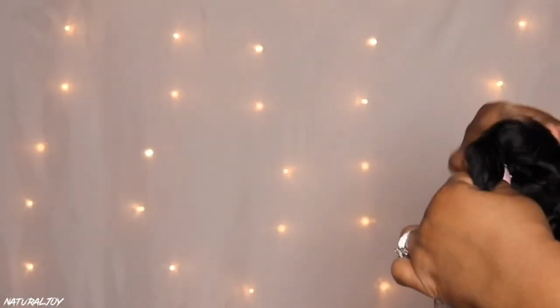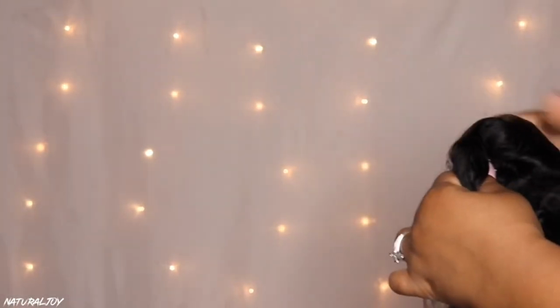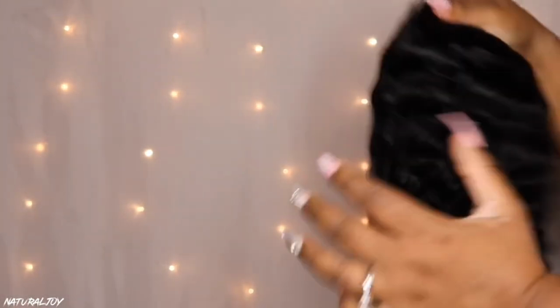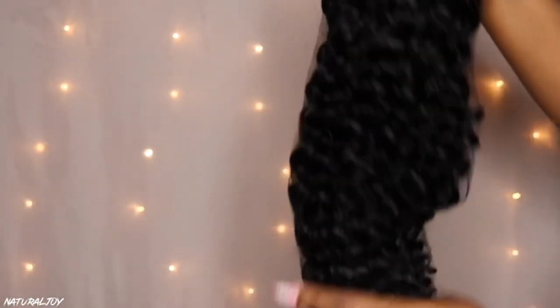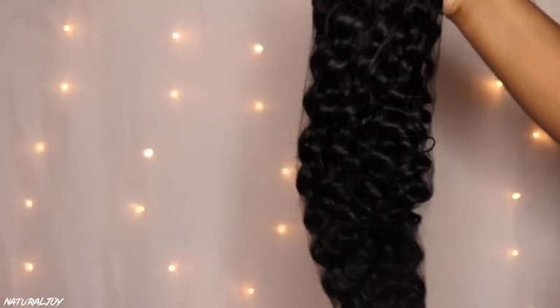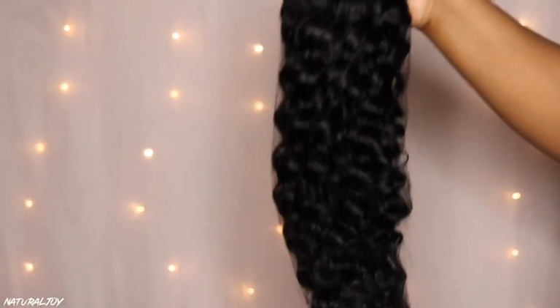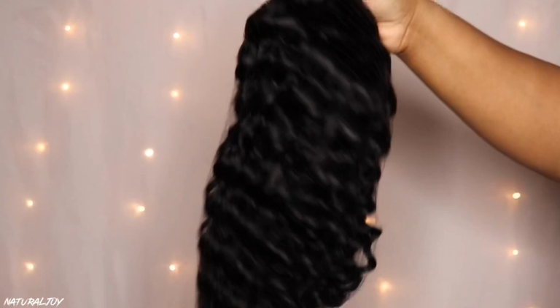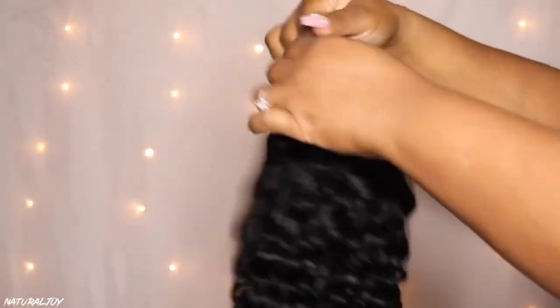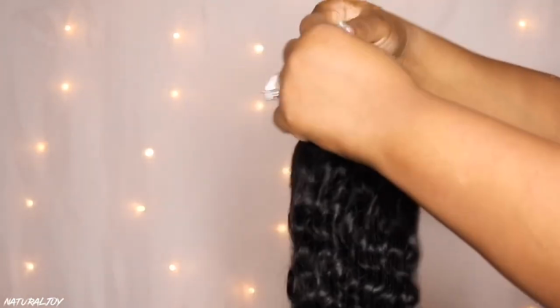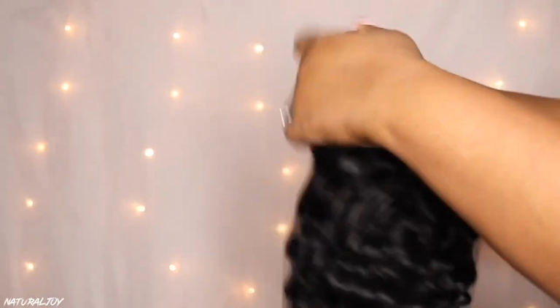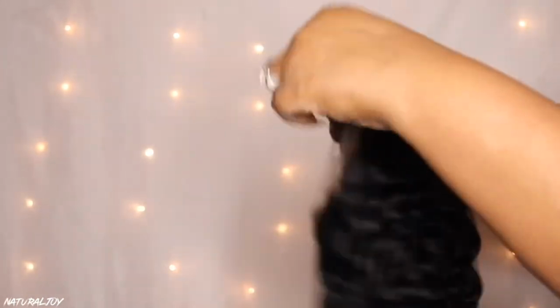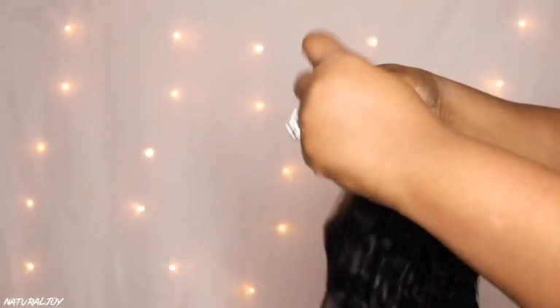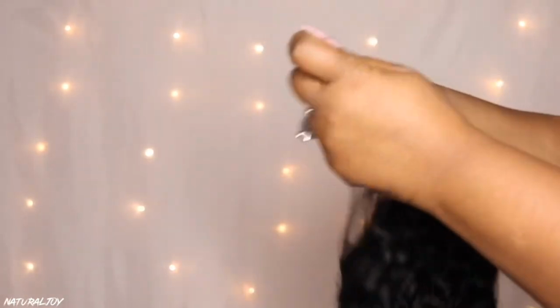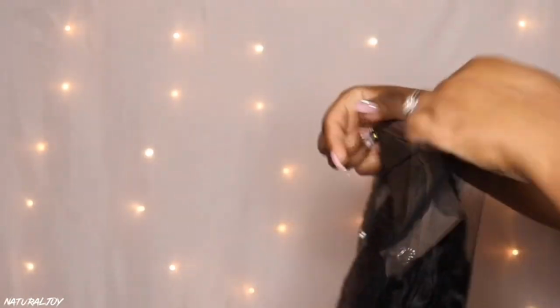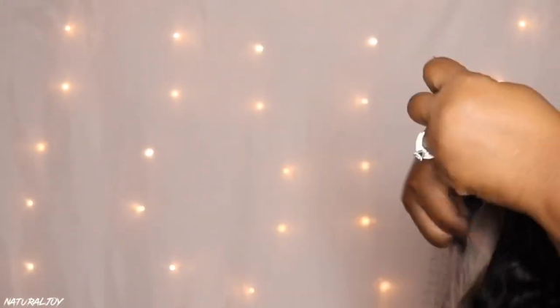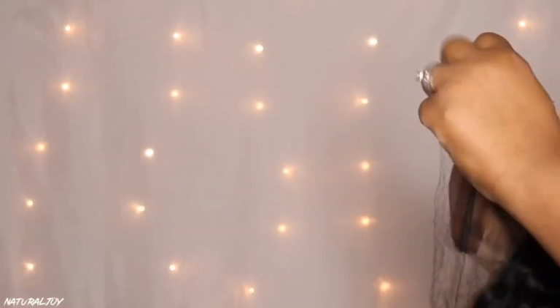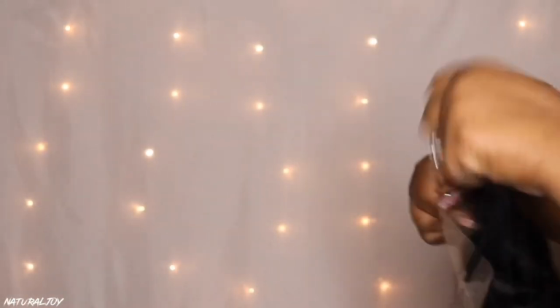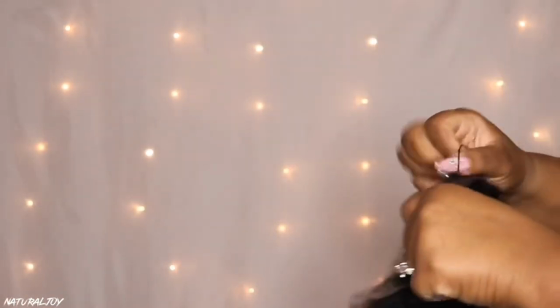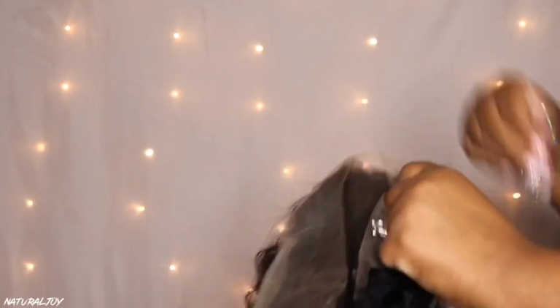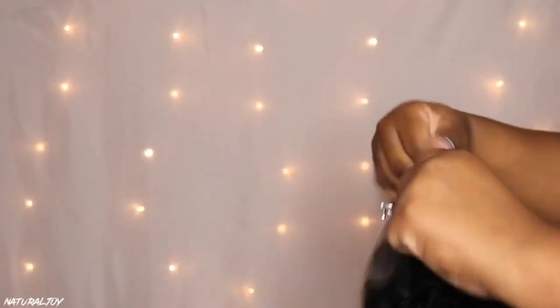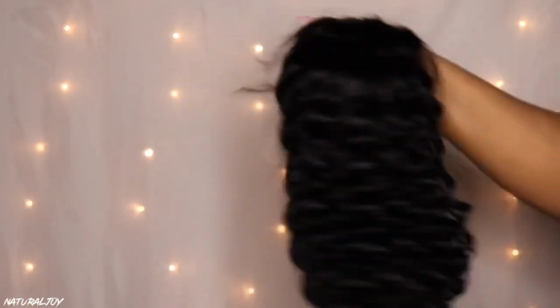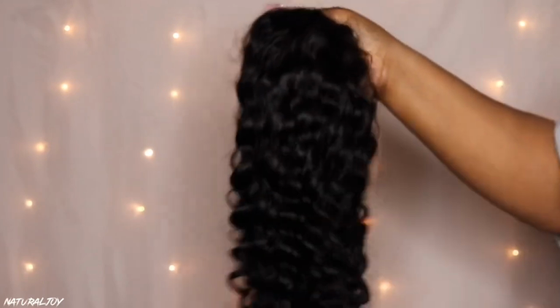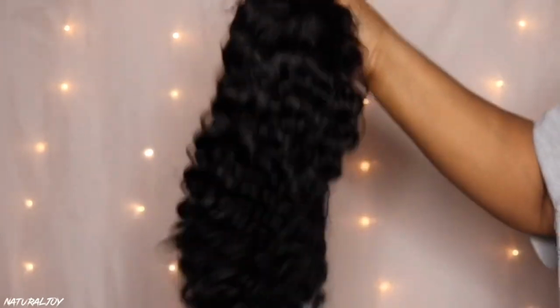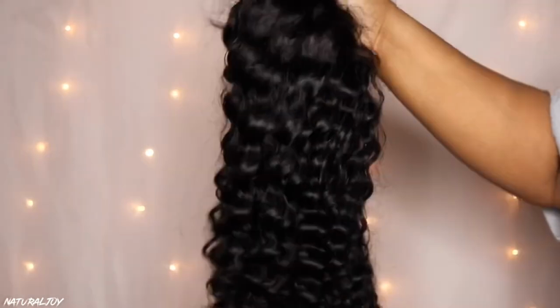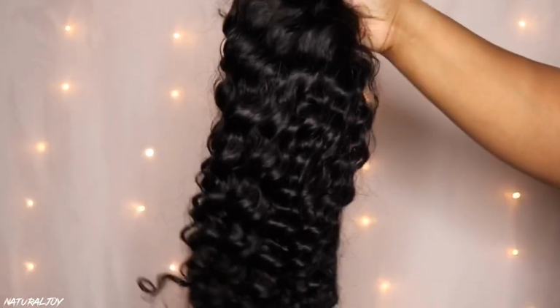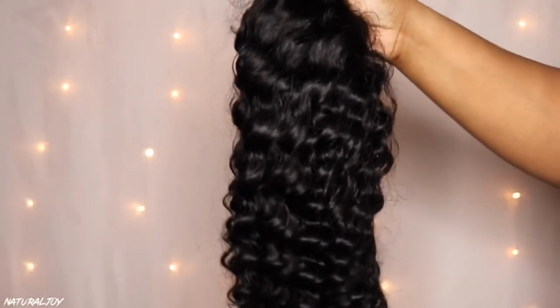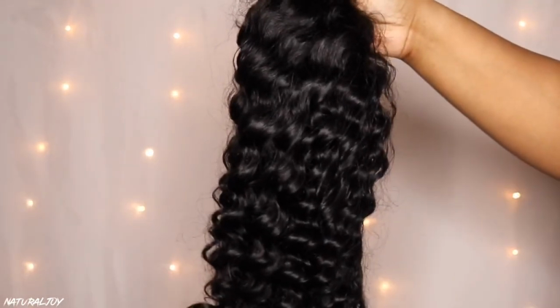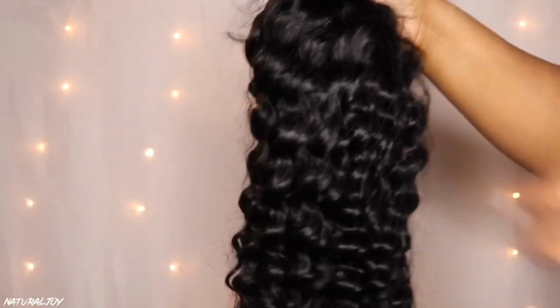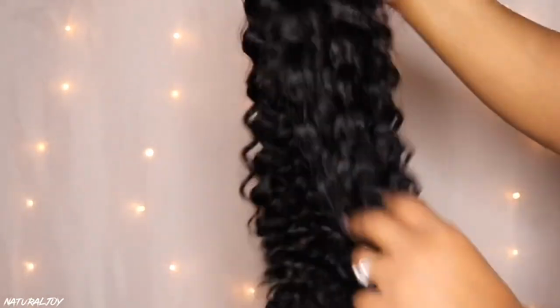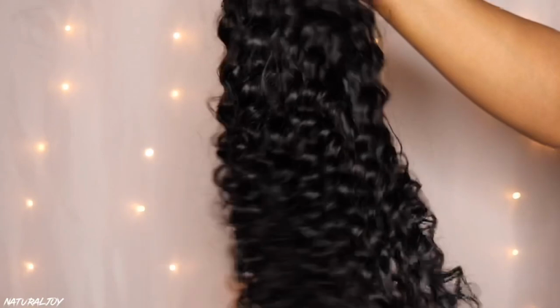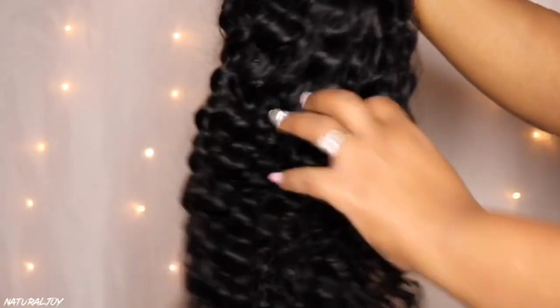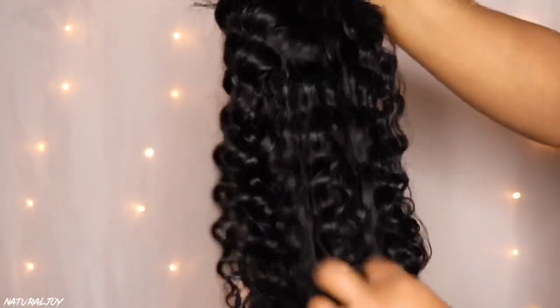The unit I will be showing you guys is their HD undetectable 13 by 6 lace front wig. This one is in the texture deep curly, 150 in density, natural black color, and the length is 18 inches.